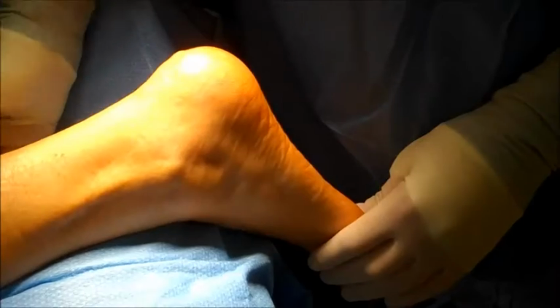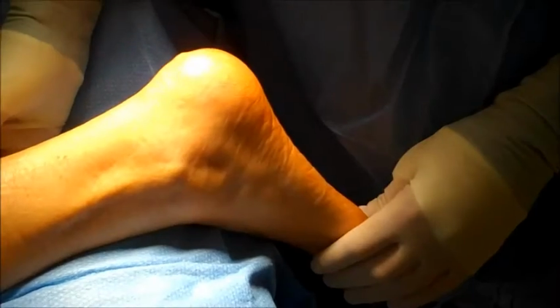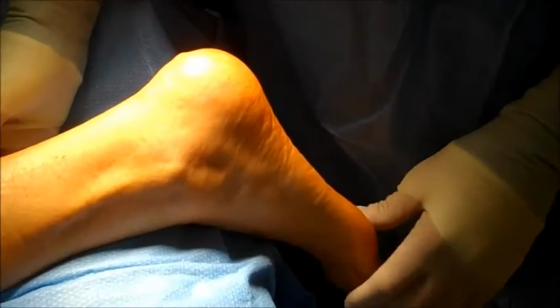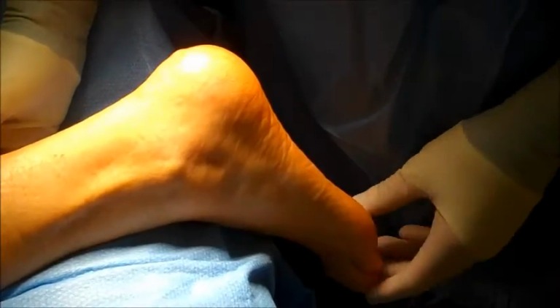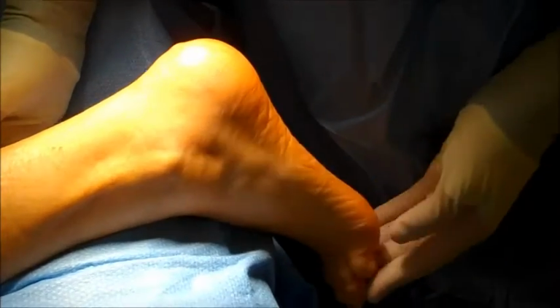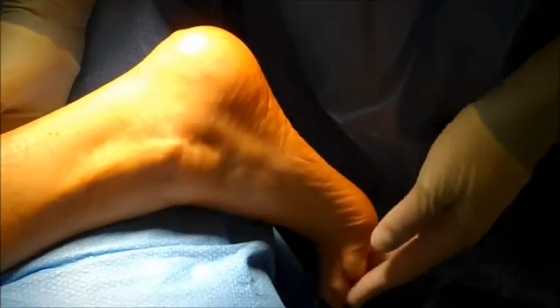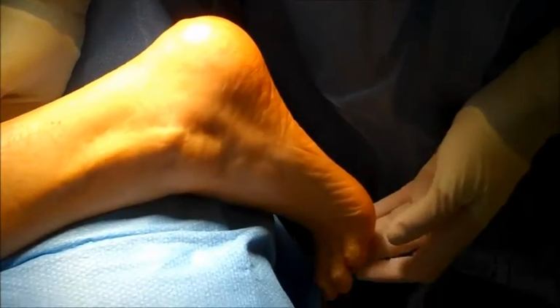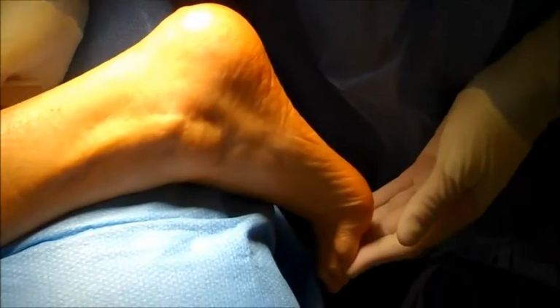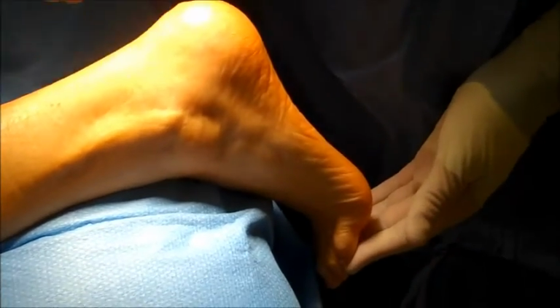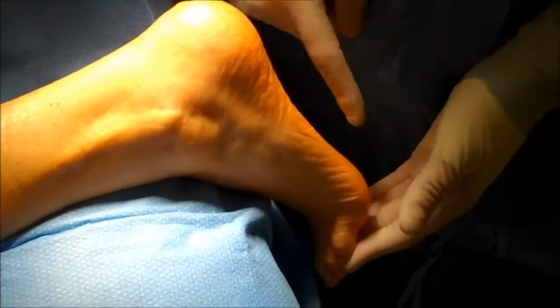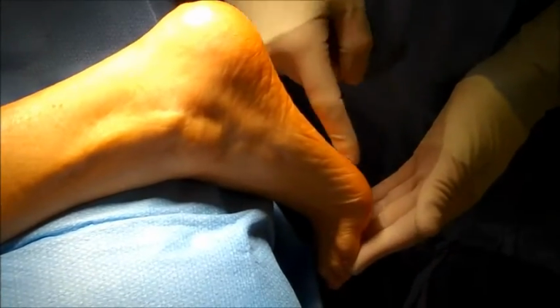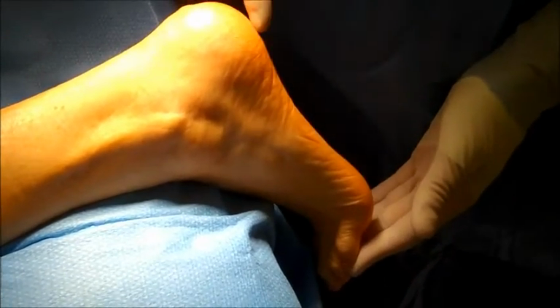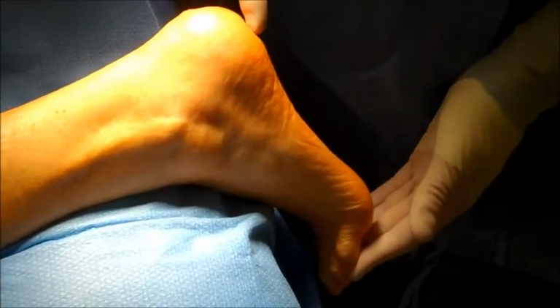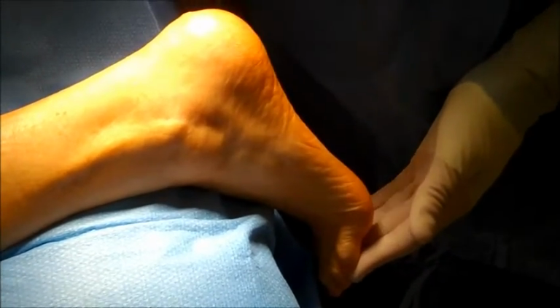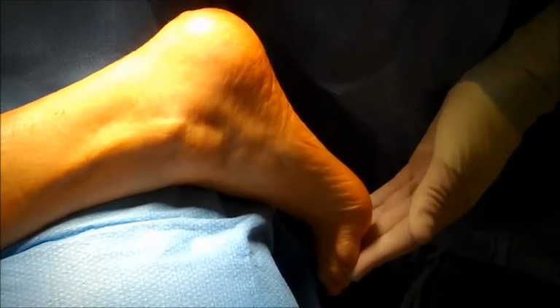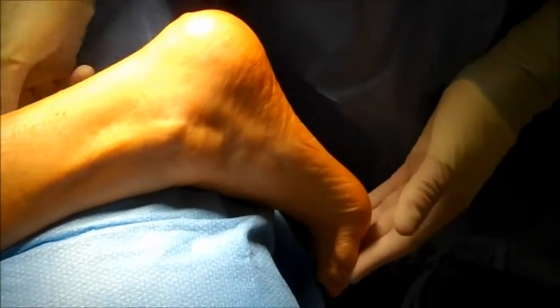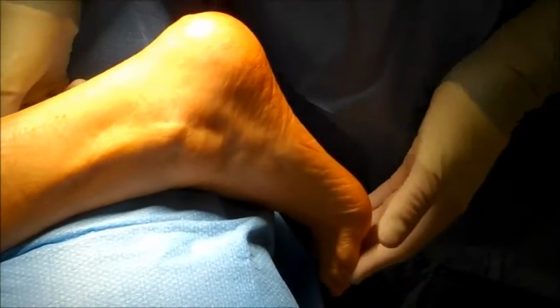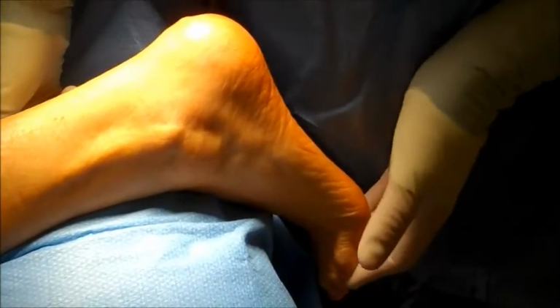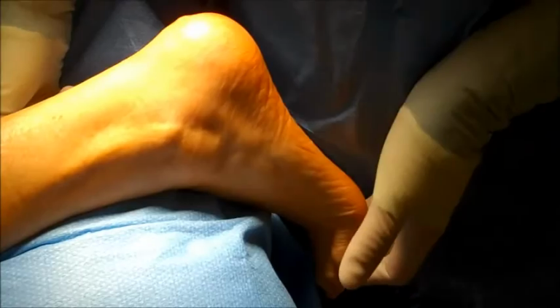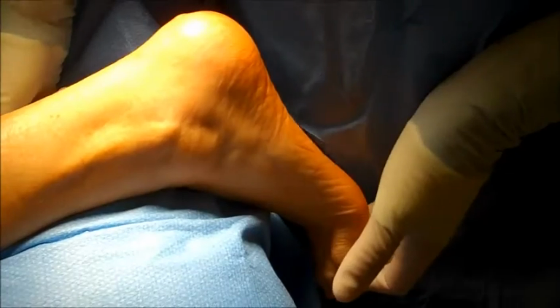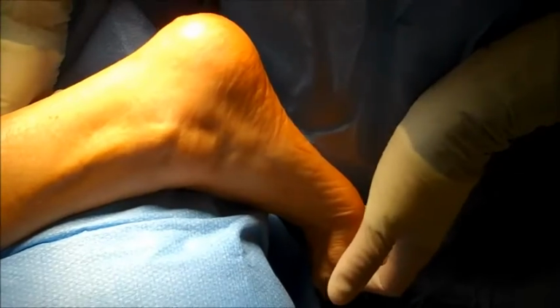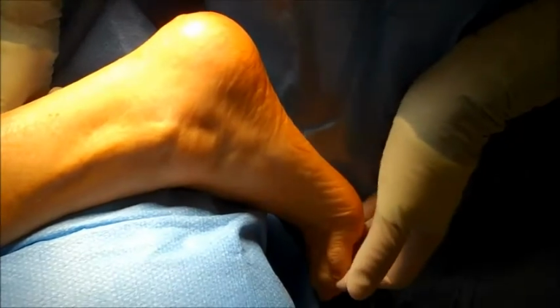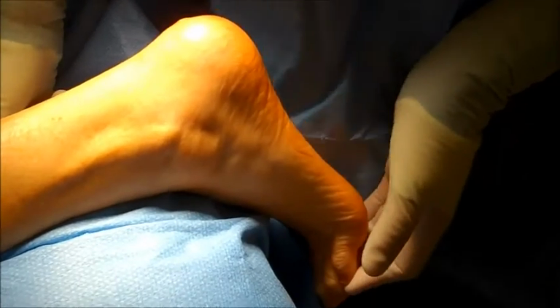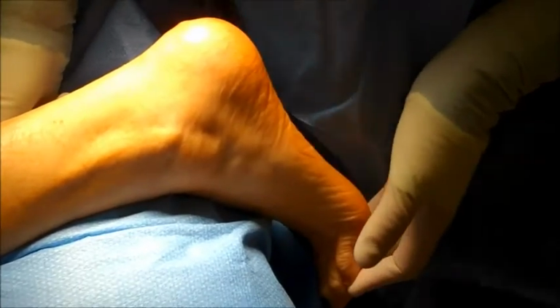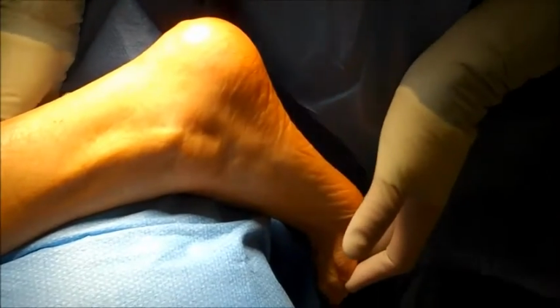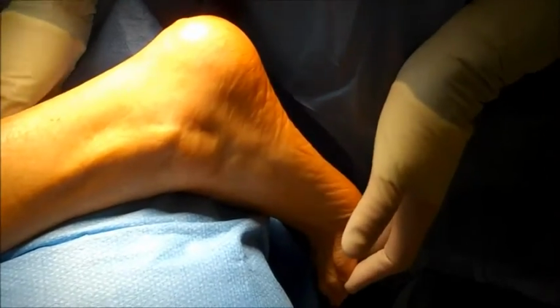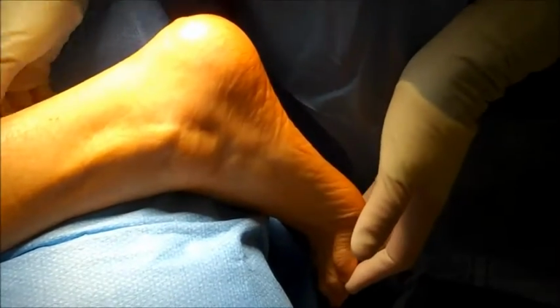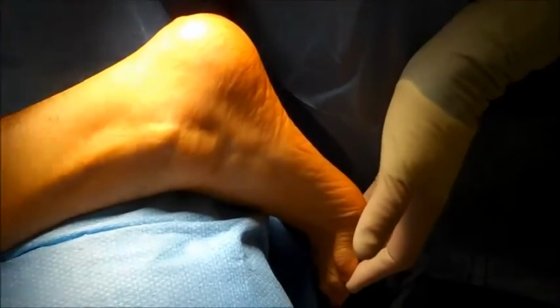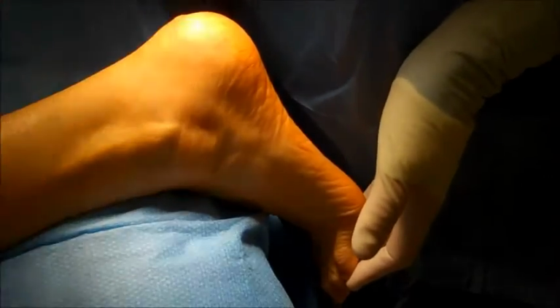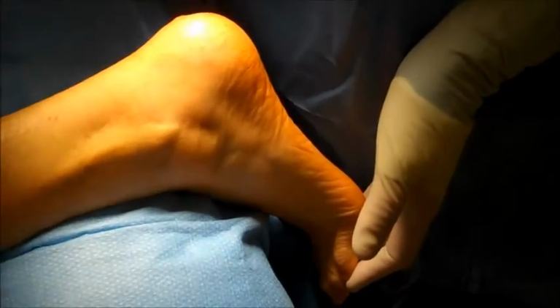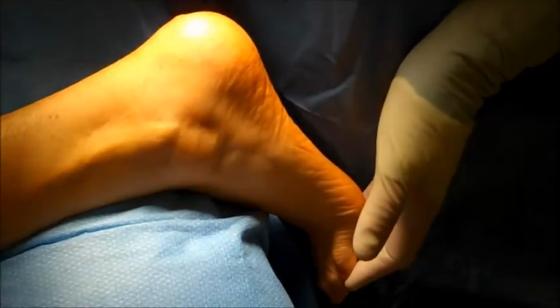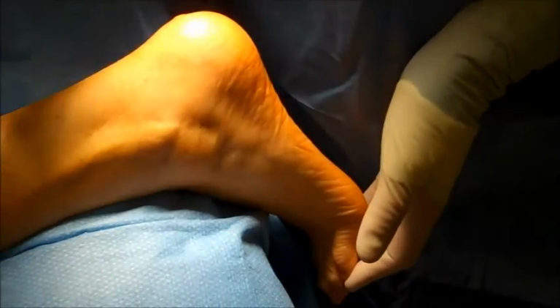This patient suffers from plantar fasciitis, which is a tightness of the plantar fascial band in the bottom of the foot, which actually acts like a string and a bow to help hold the arch of the foot up.